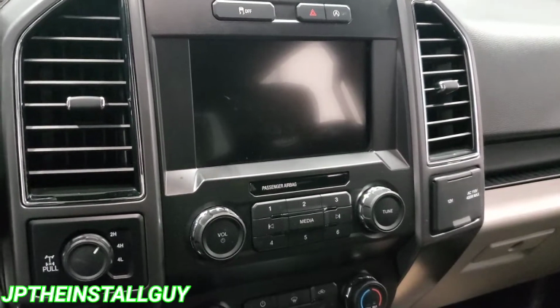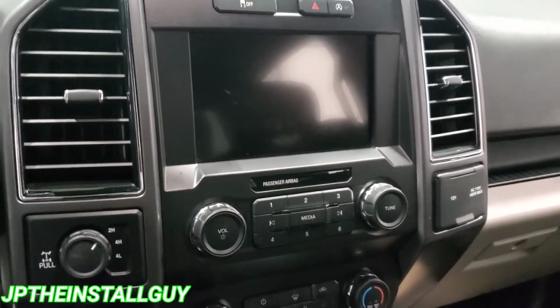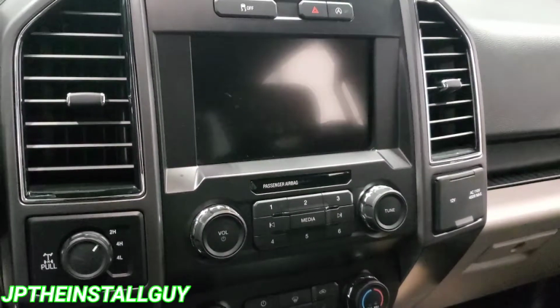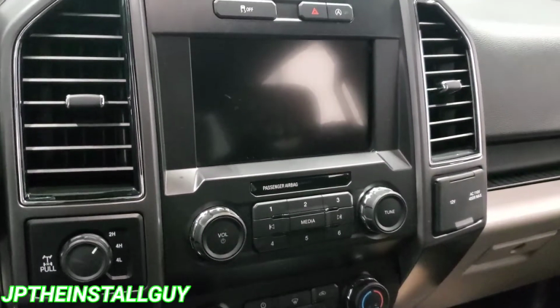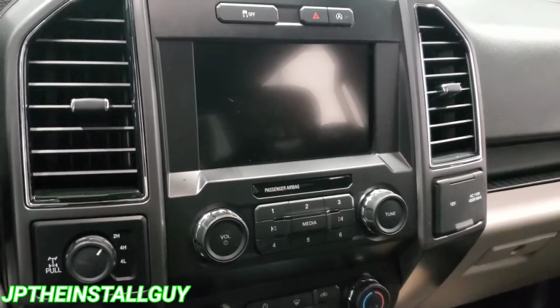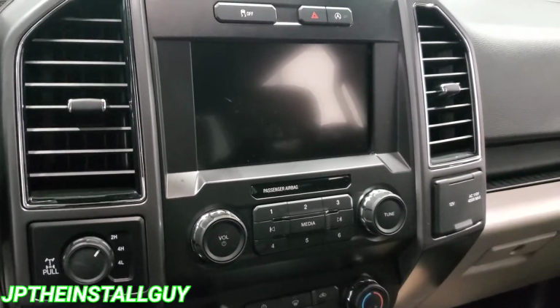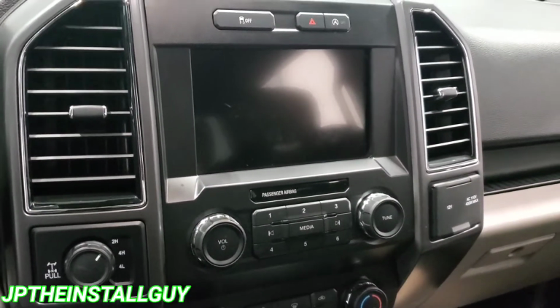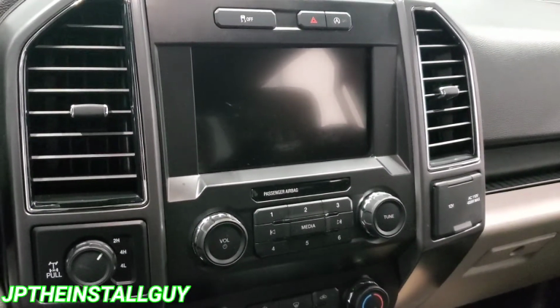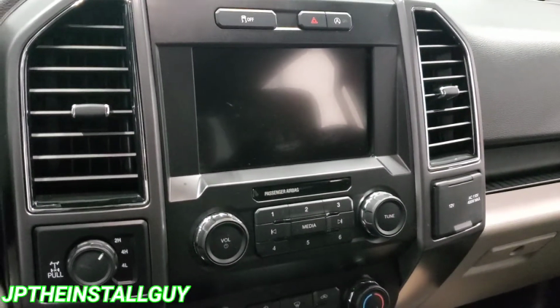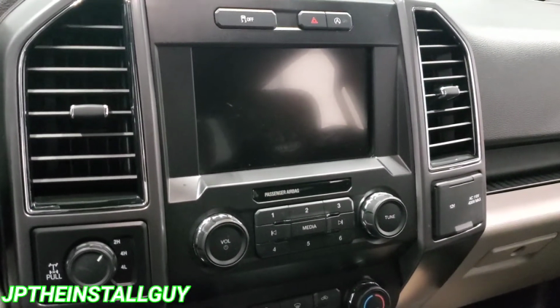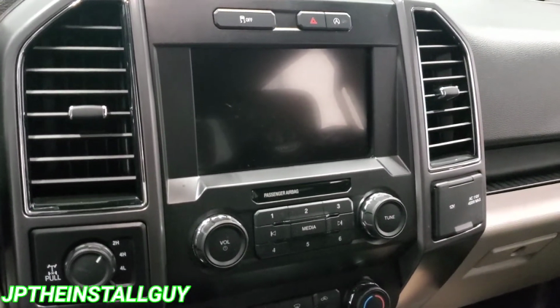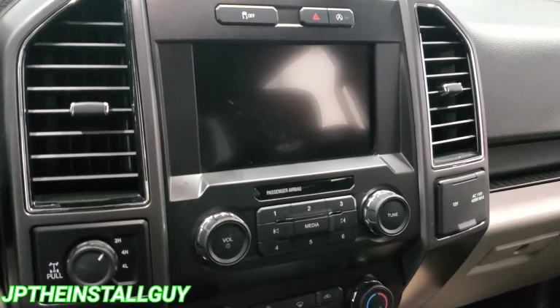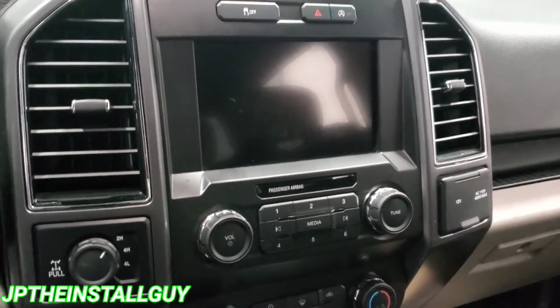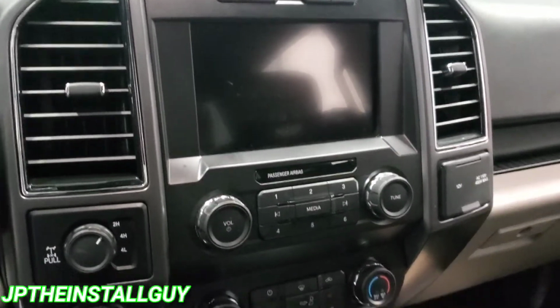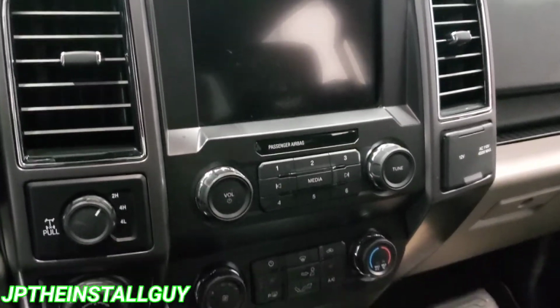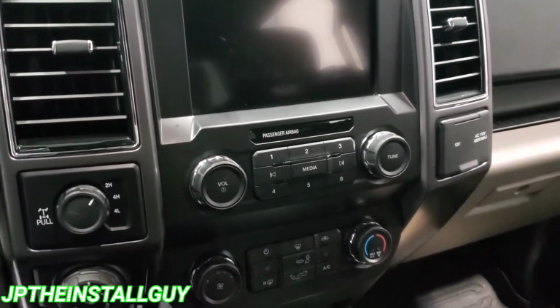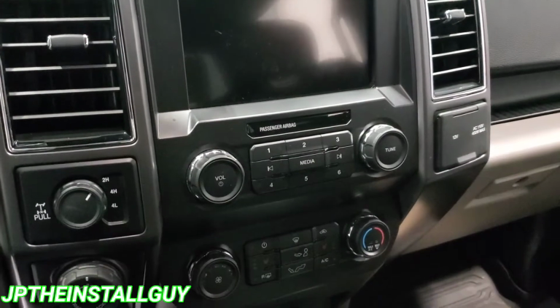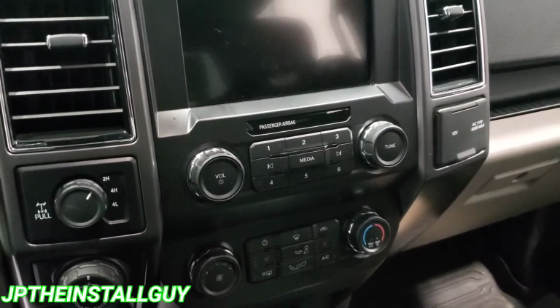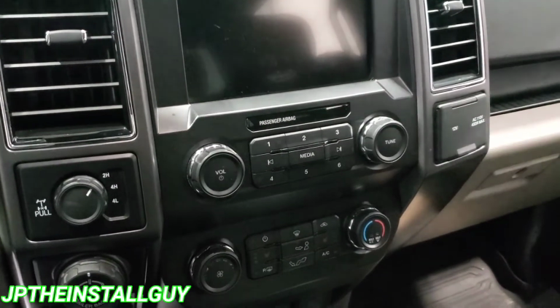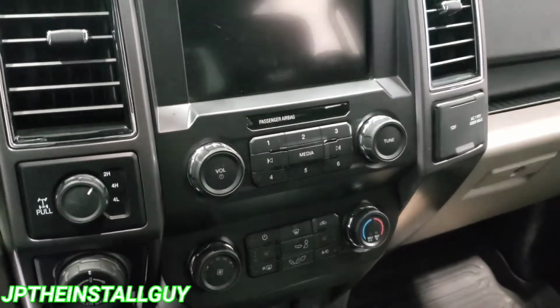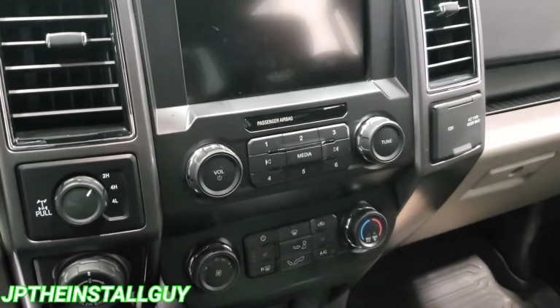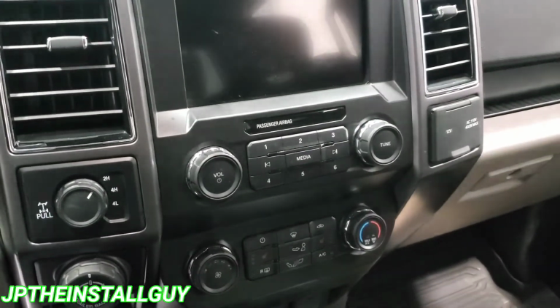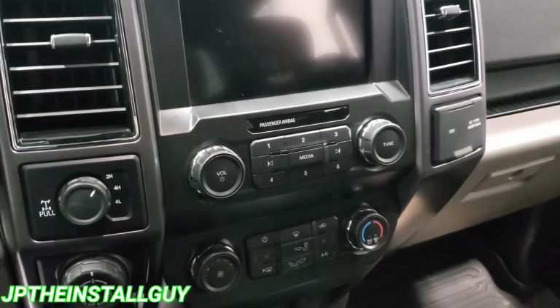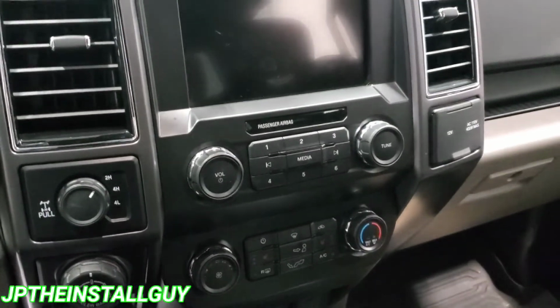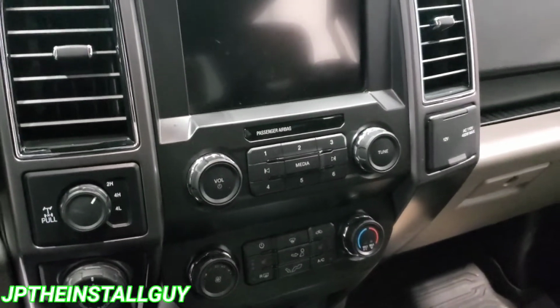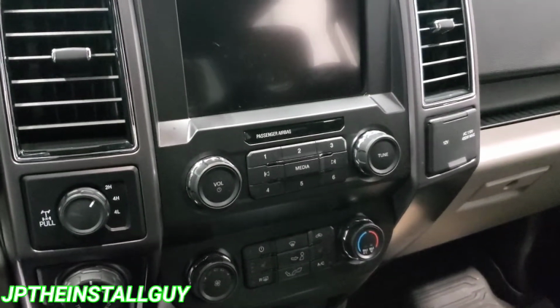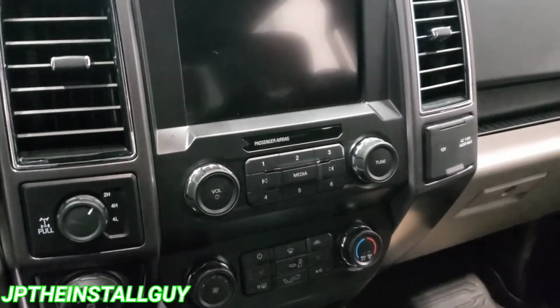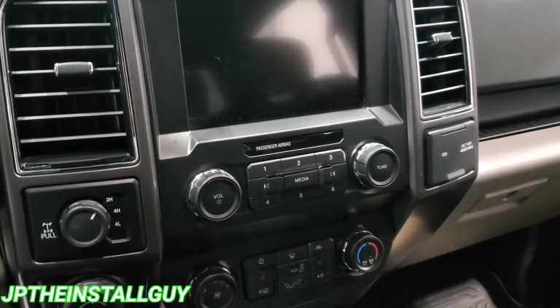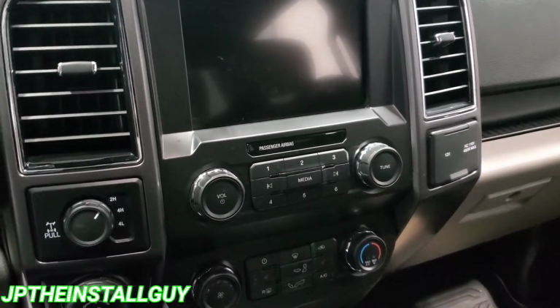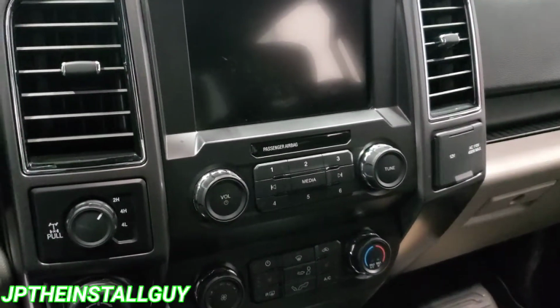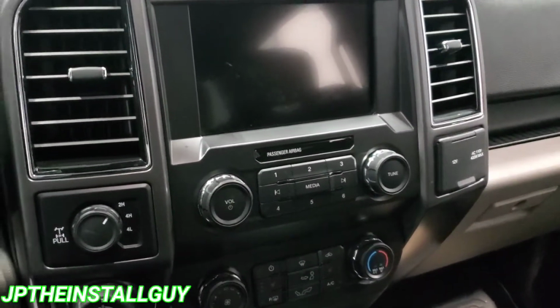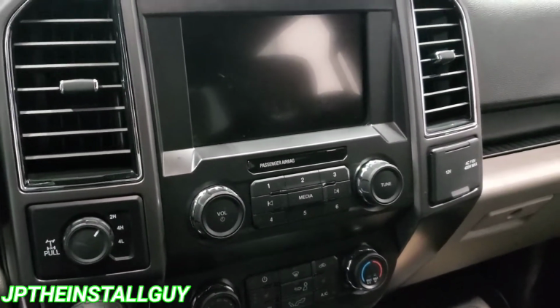We're not actually putting a radio in here, but if you guys are swapping out your screen or need to get behind there for whatever reason, I'm going to show you how to do that because I have to get back there to find my speaker wire.